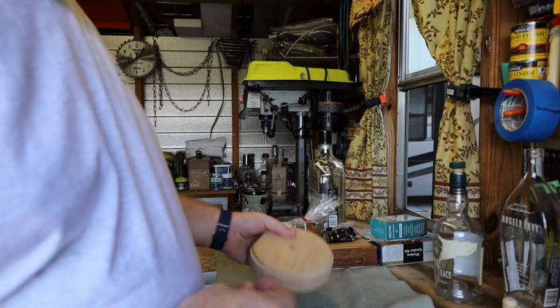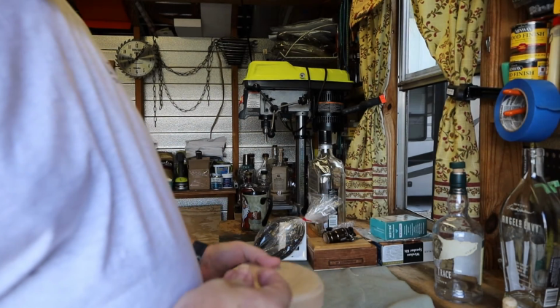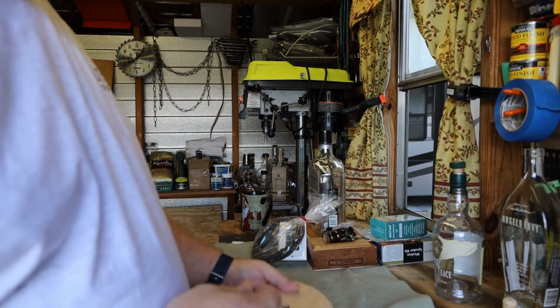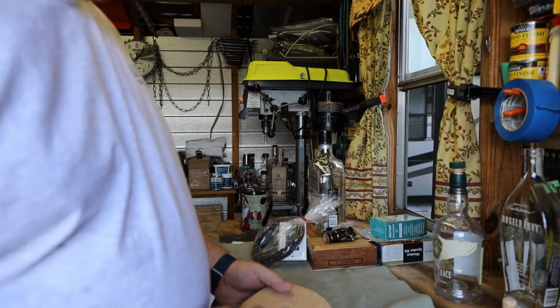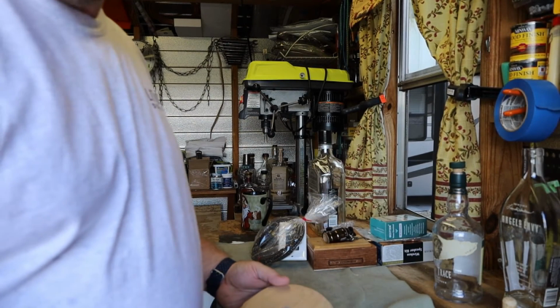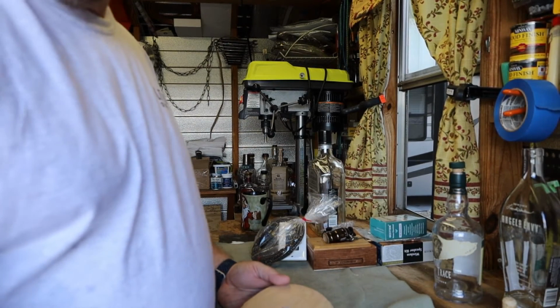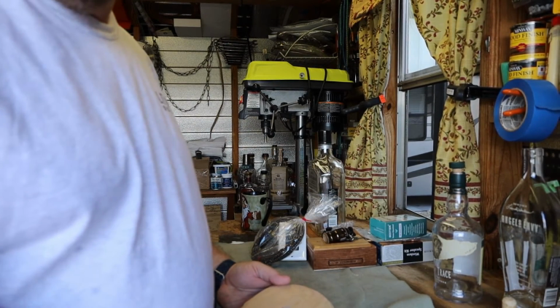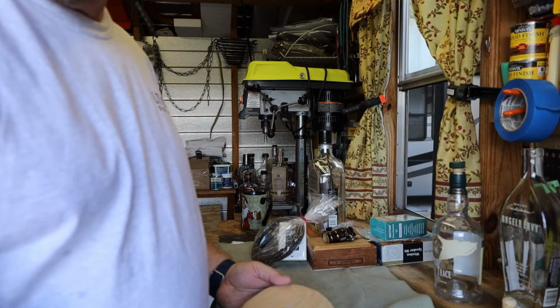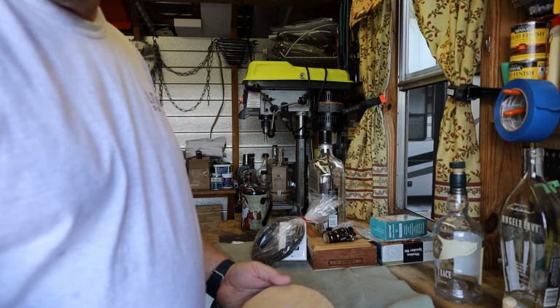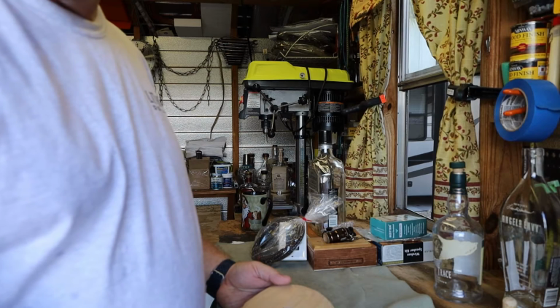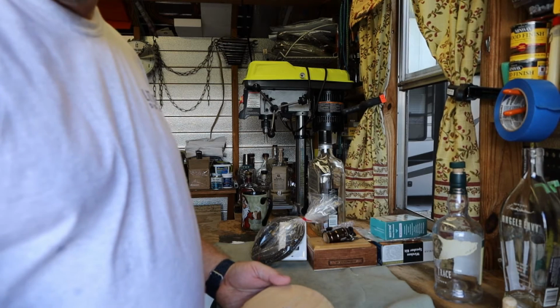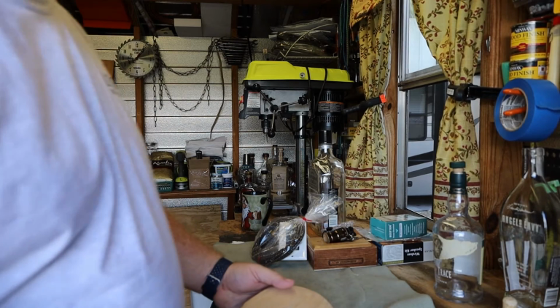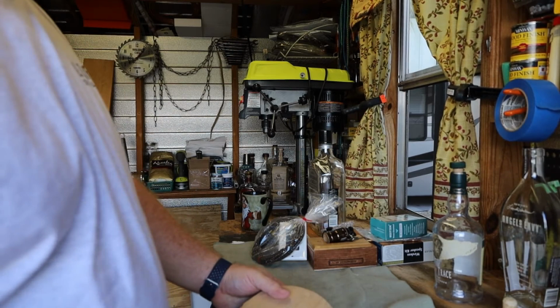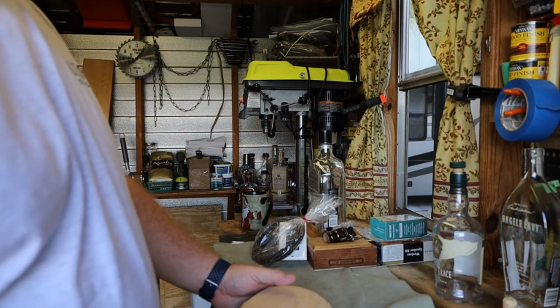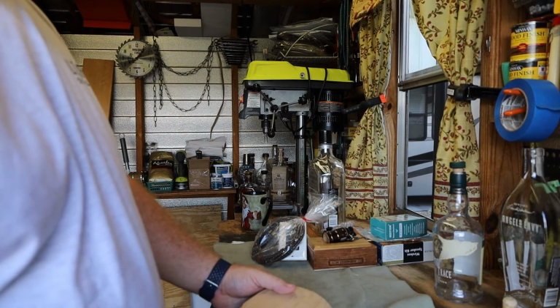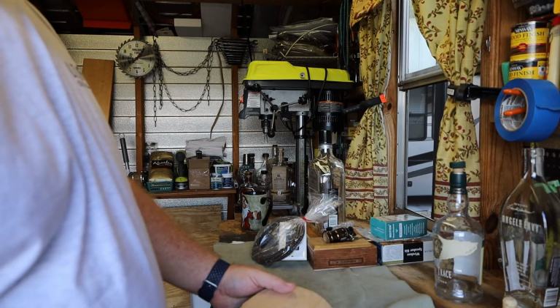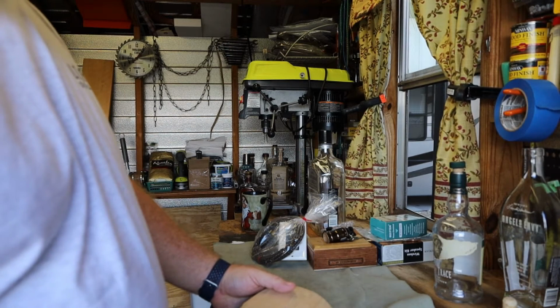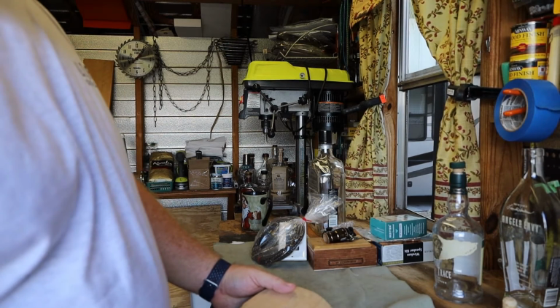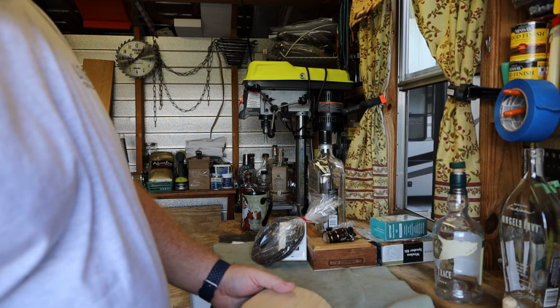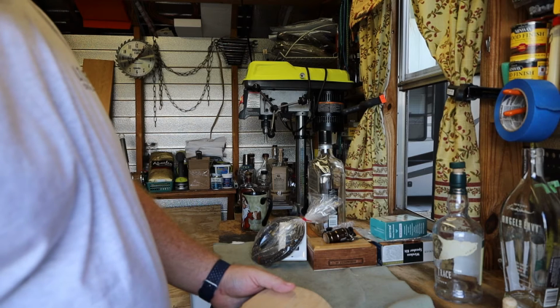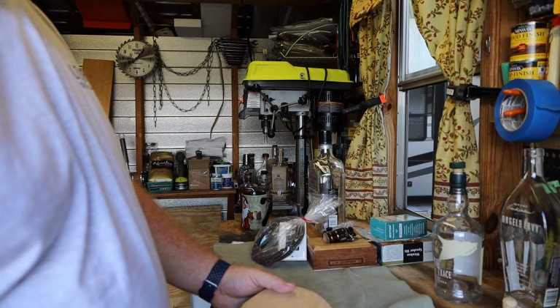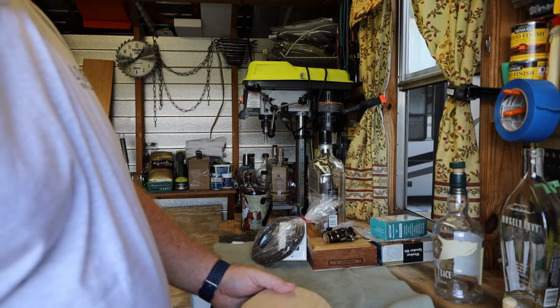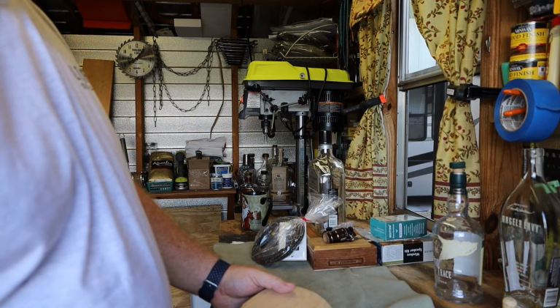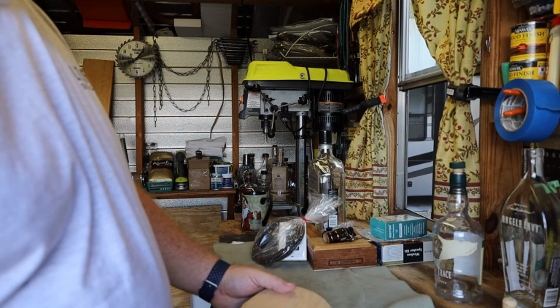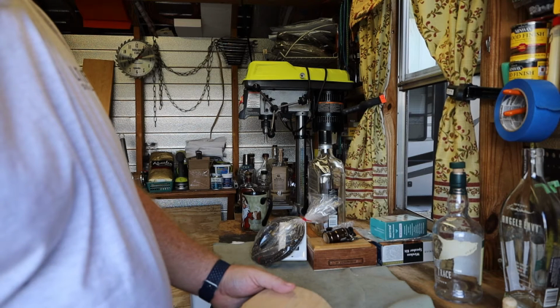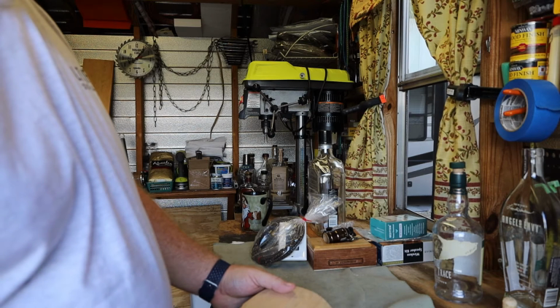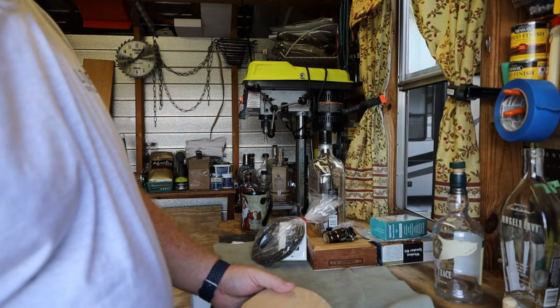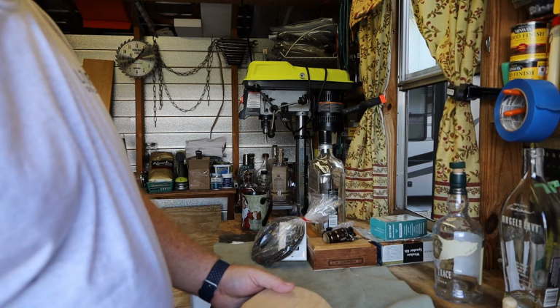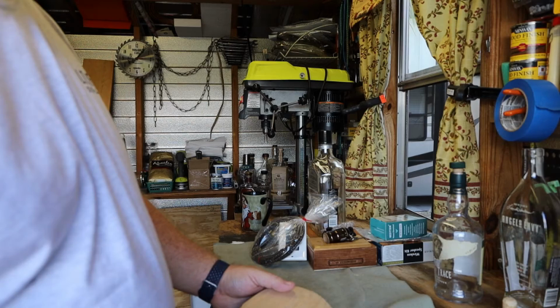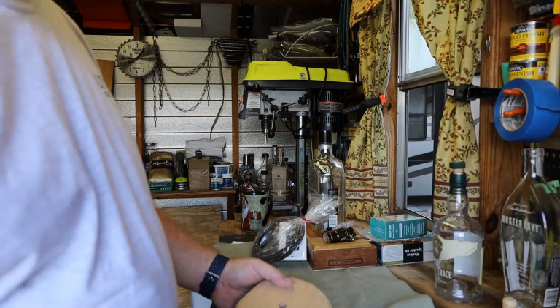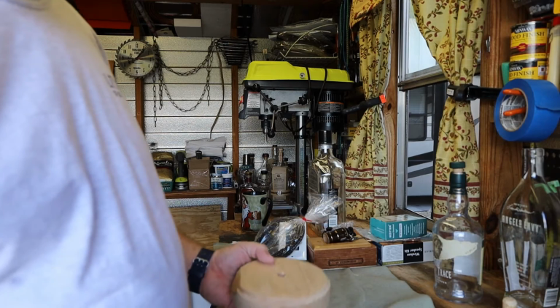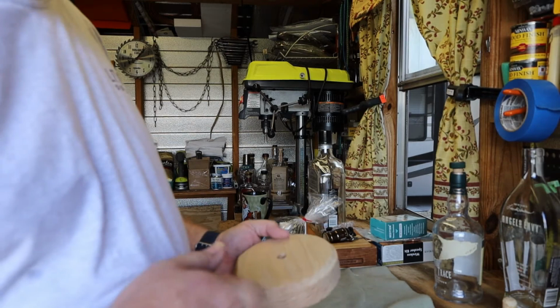I've seen a few out there on Etsy and some other places, Pinterest, where they use the corn, barley, and hops in the bottle instead, so you get the three colors. I think I like the look of that so I may try that — I just gotta find all that stuff.